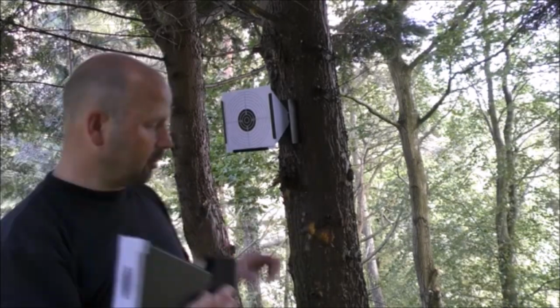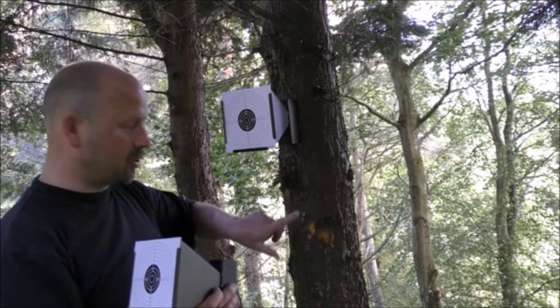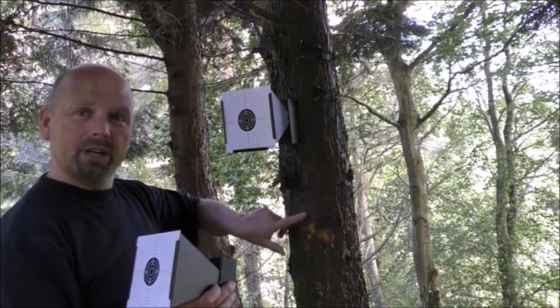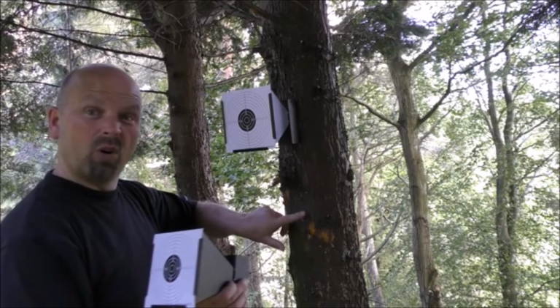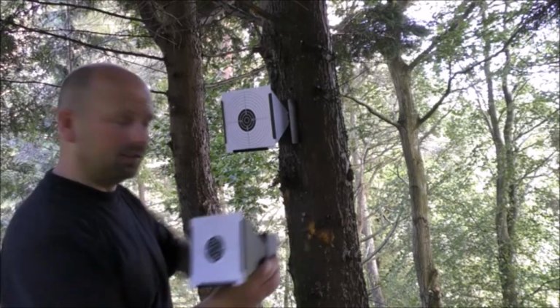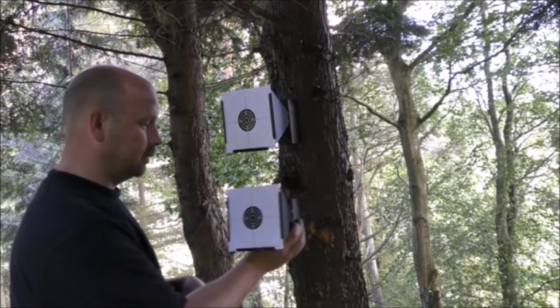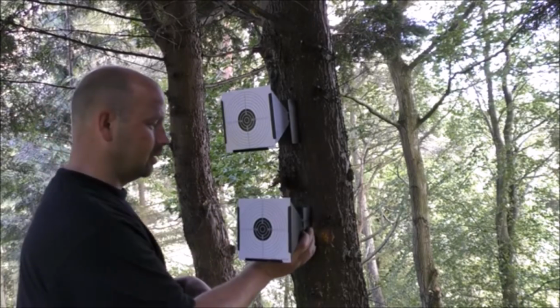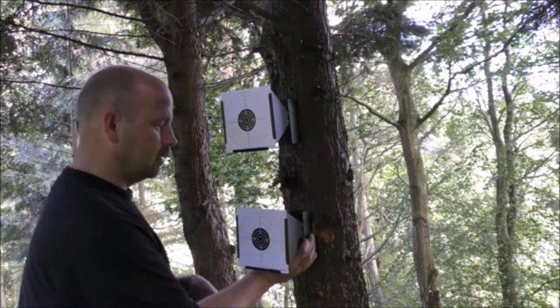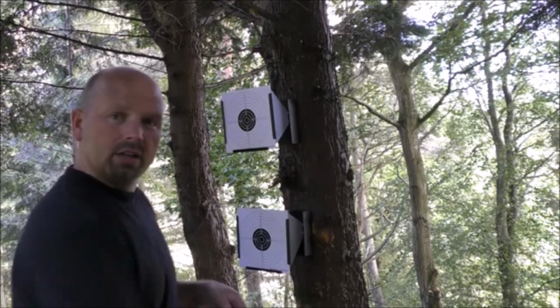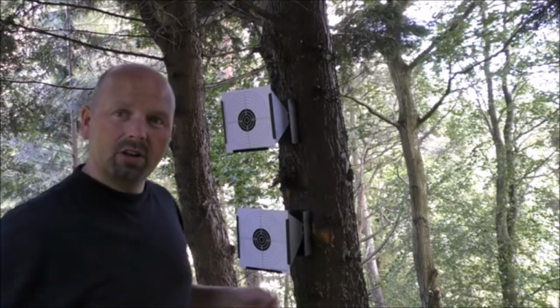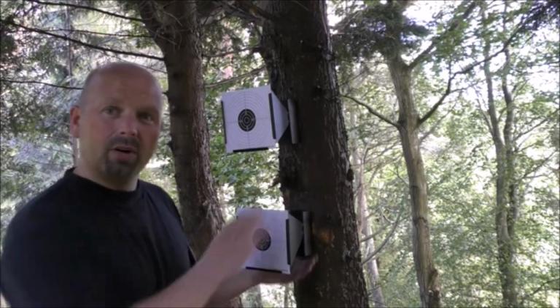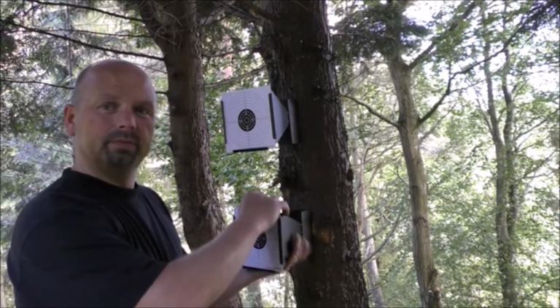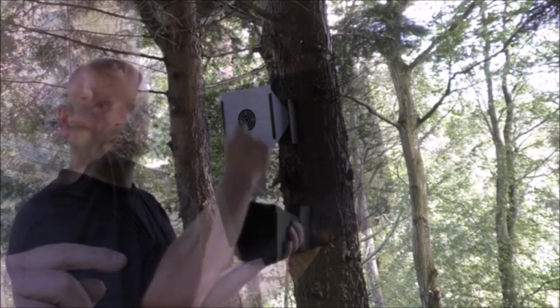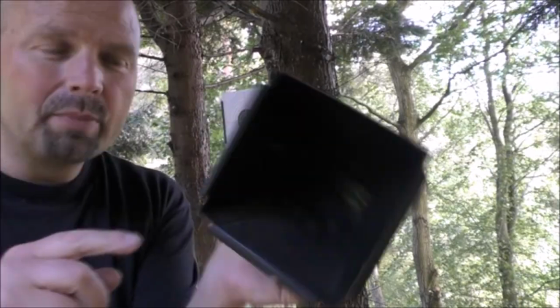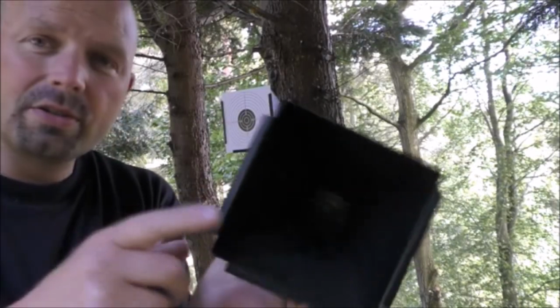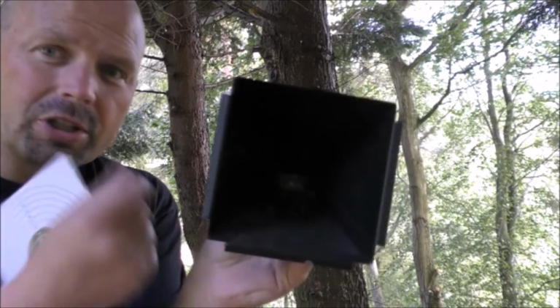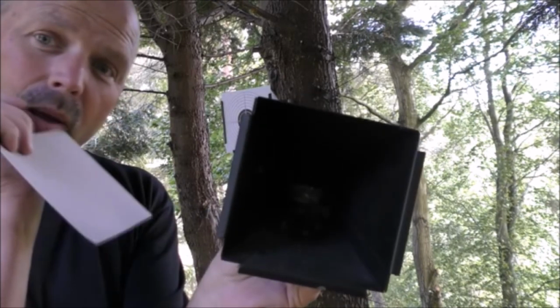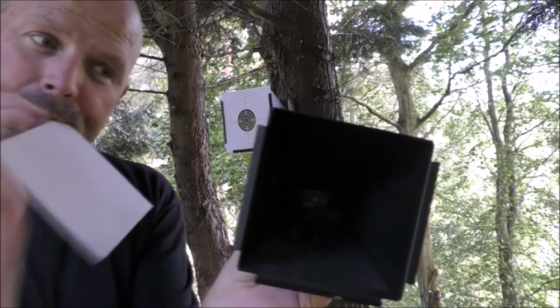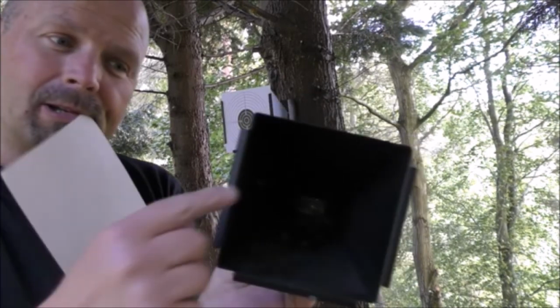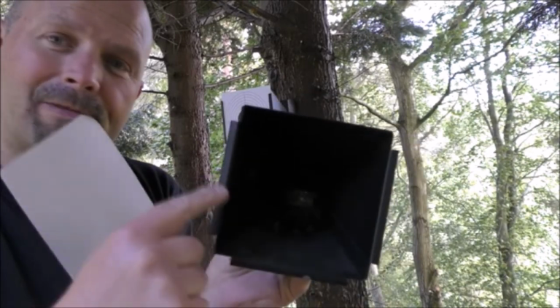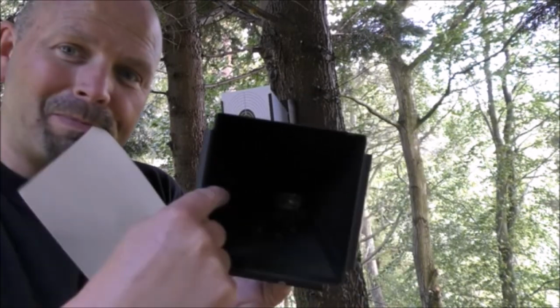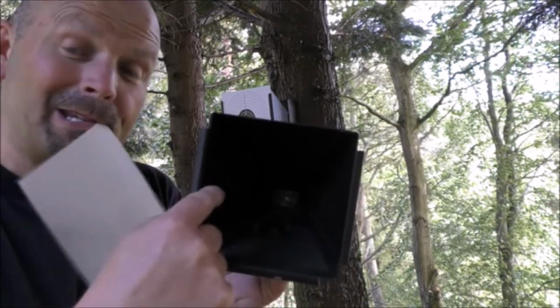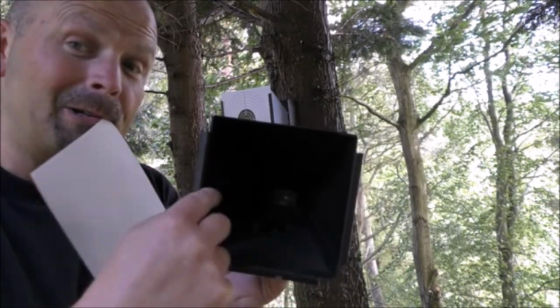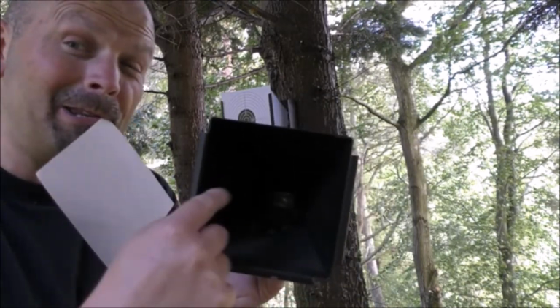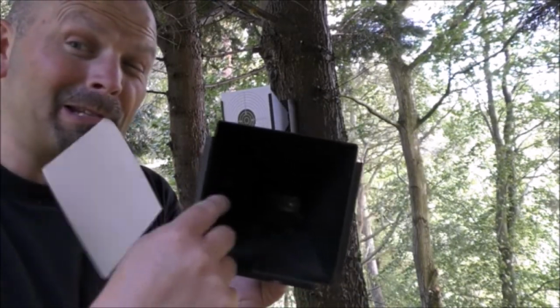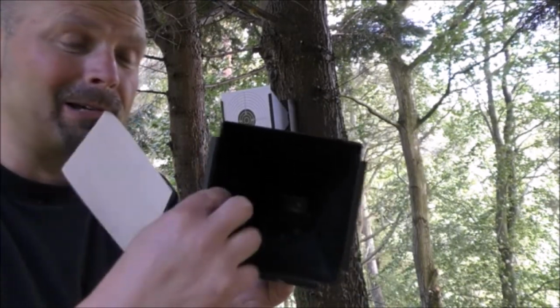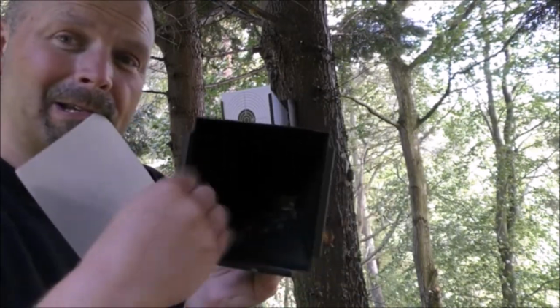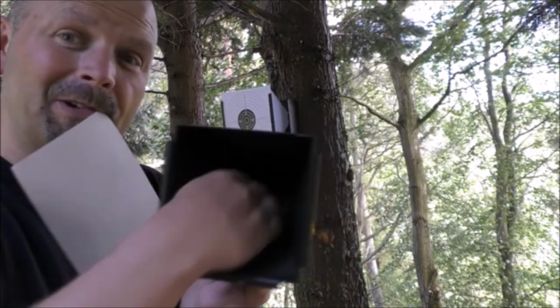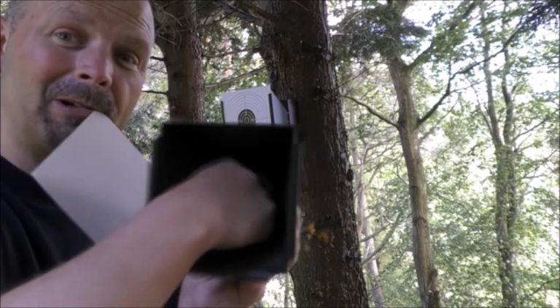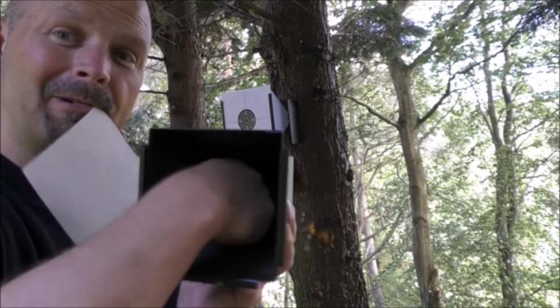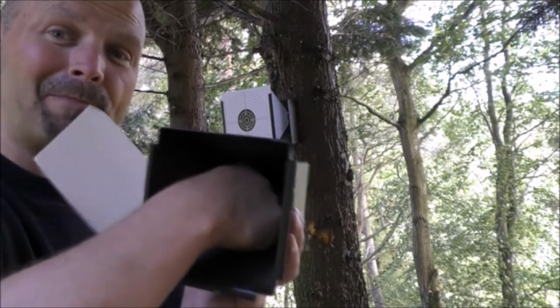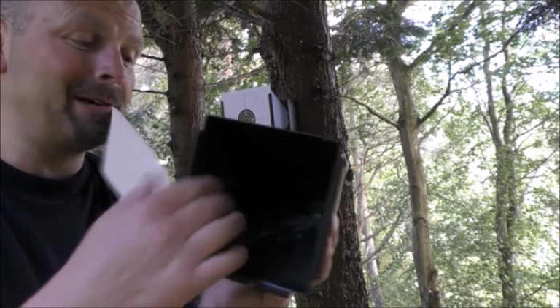You just put a screw or a nail in and slot them on, and because they're a funnel shape, if you're putting pellets in that aren't quite hitting the middle of the target, it funnels them all down into the back.